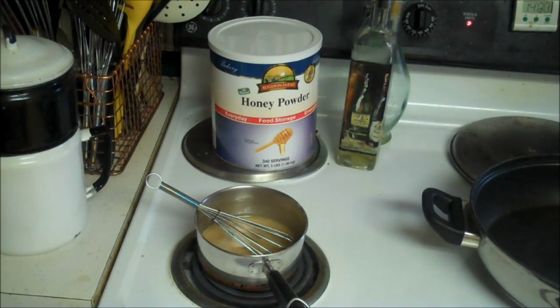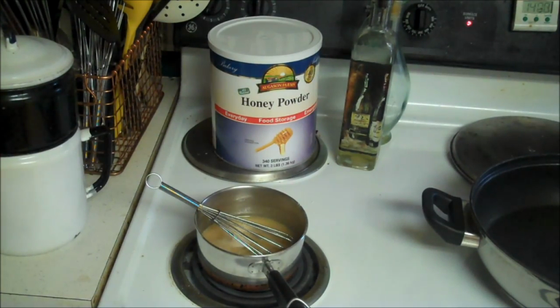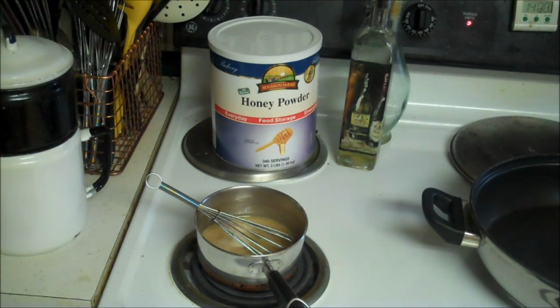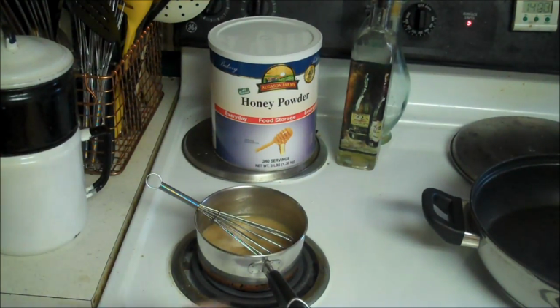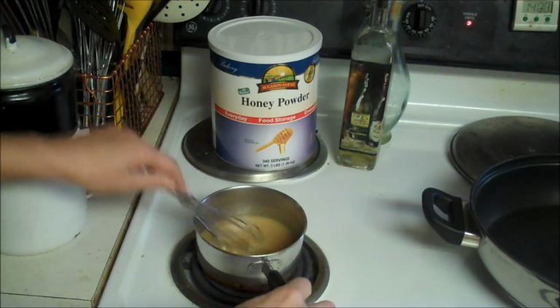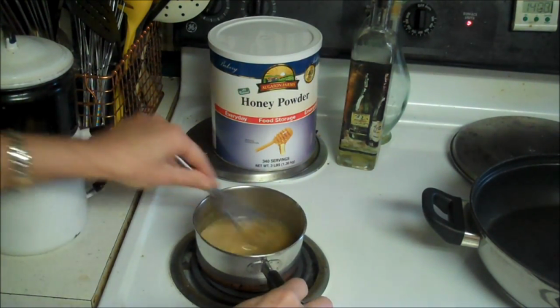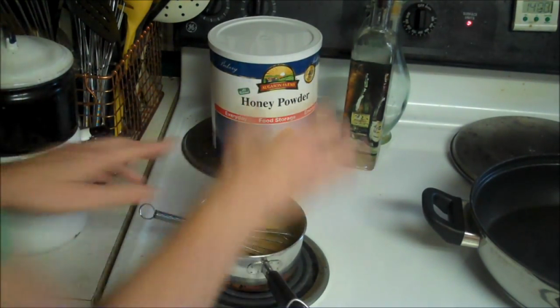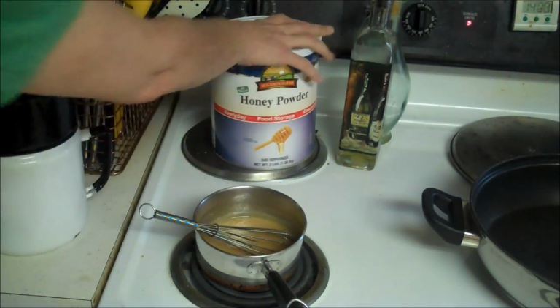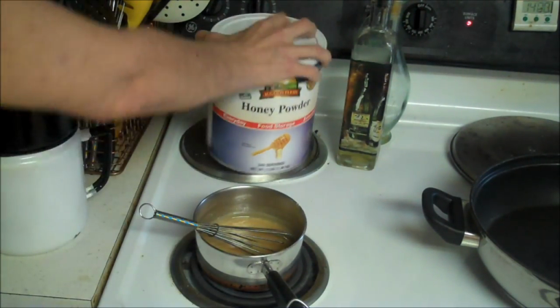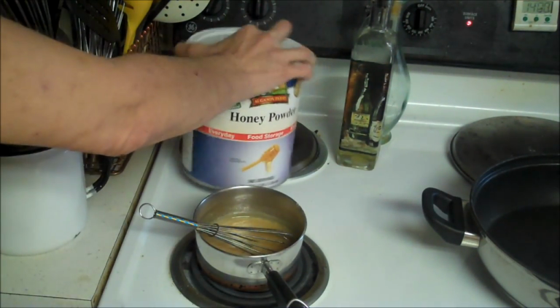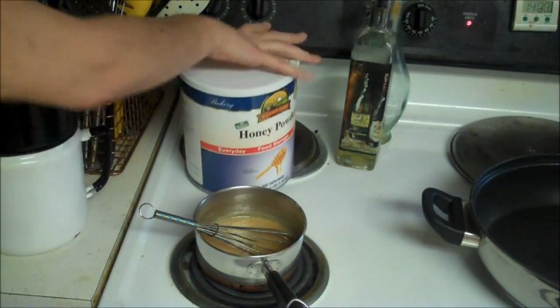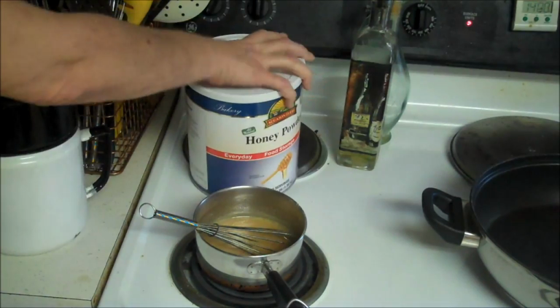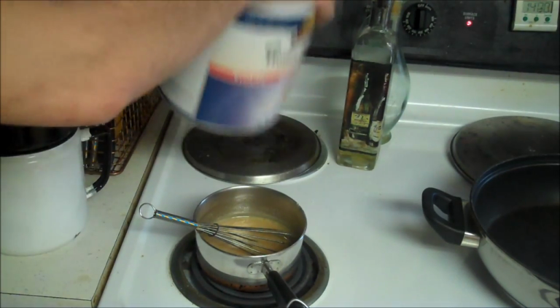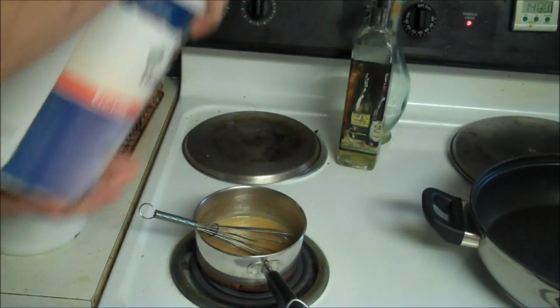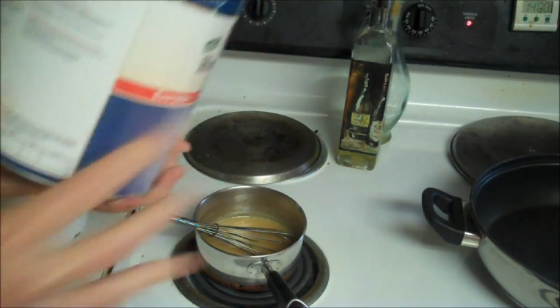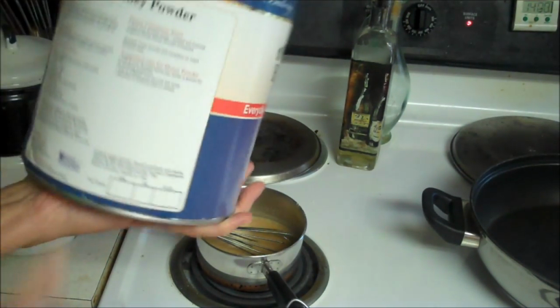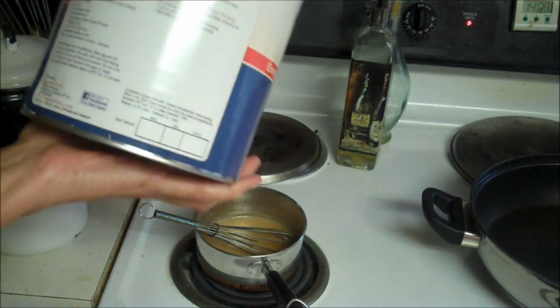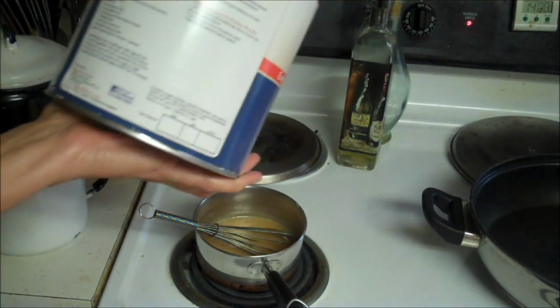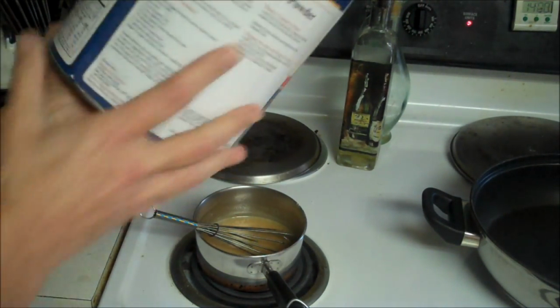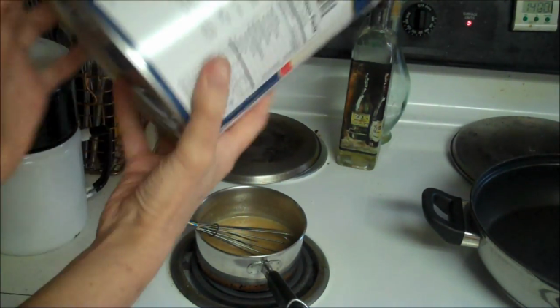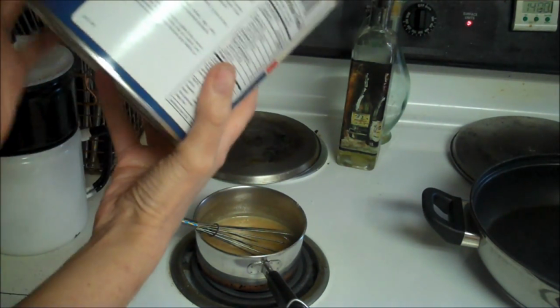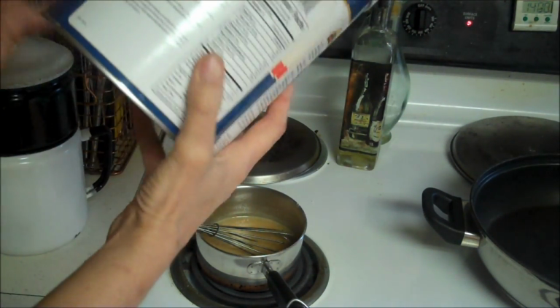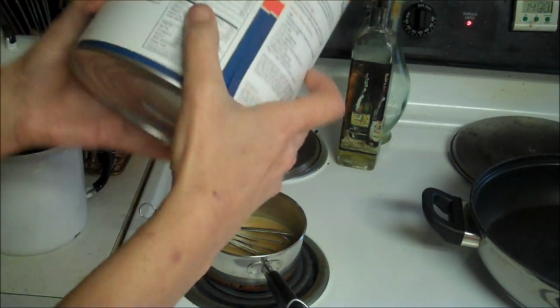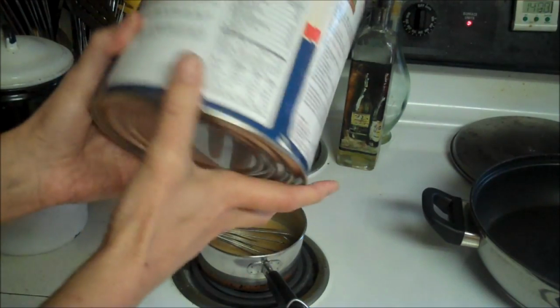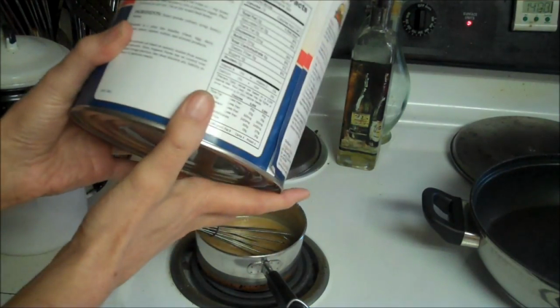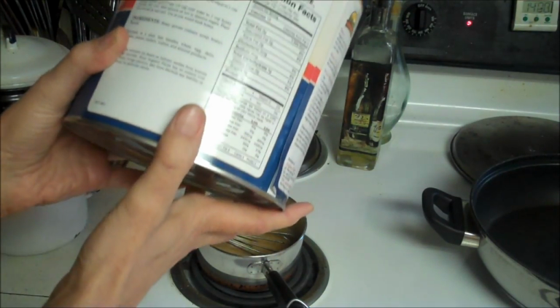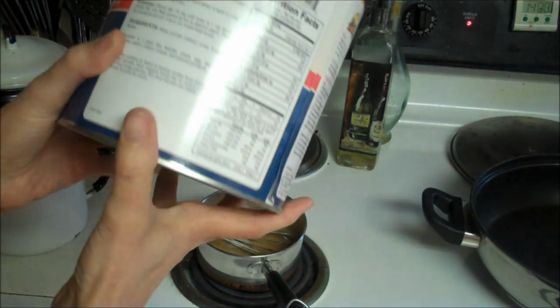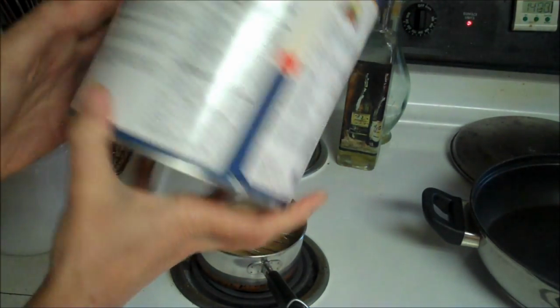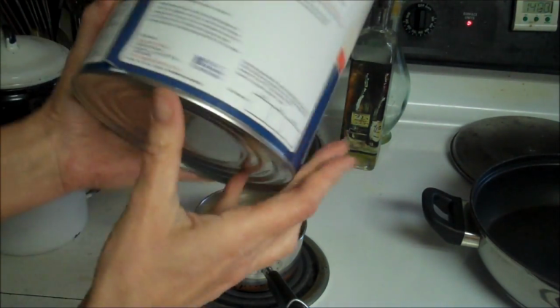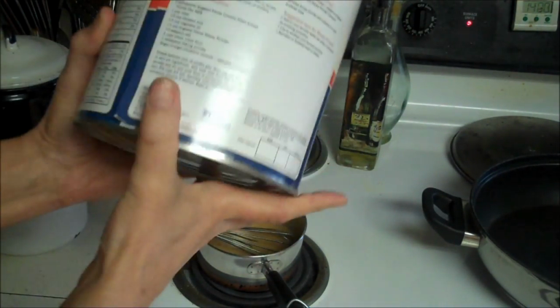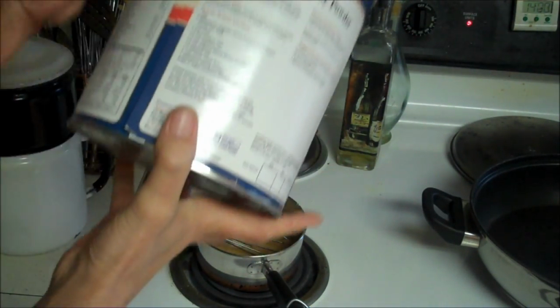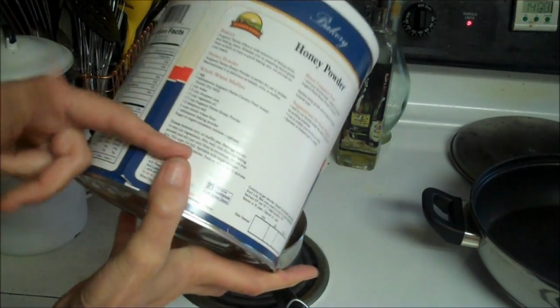While we're waiting for this to heat up, I thought I'd go over some information on the can. You can use this as a substitute for sugar or as a substitute for honey if you're going to use it in a recipe.